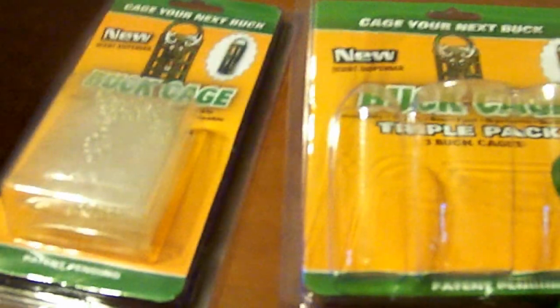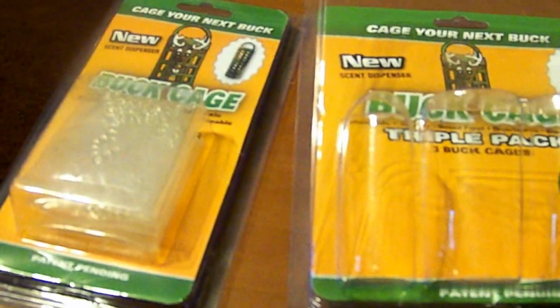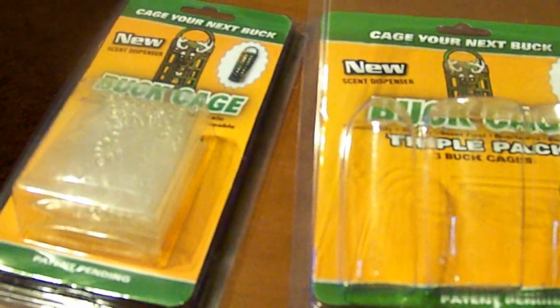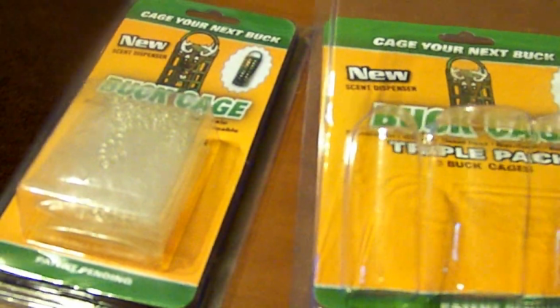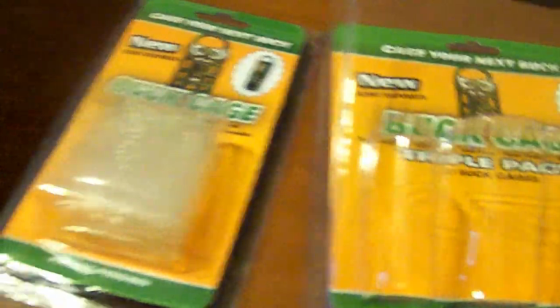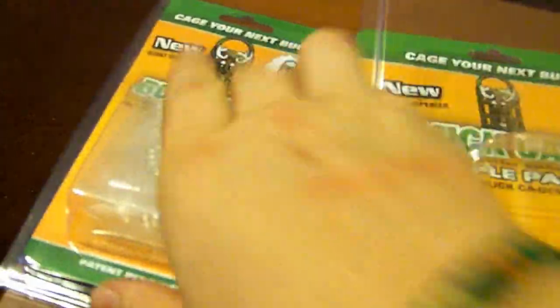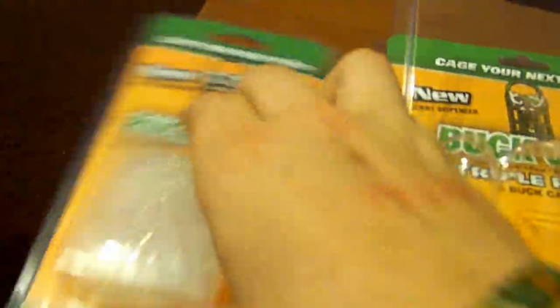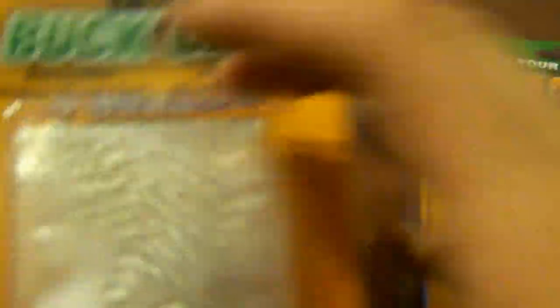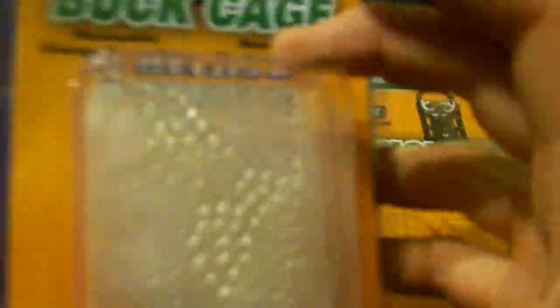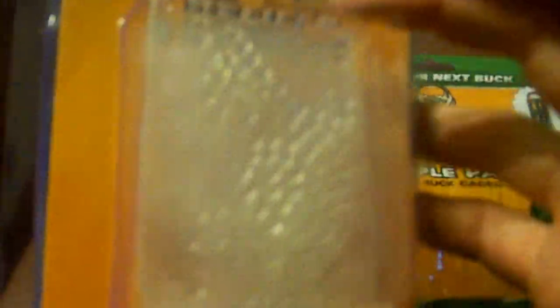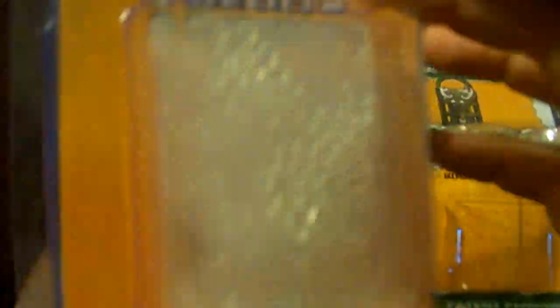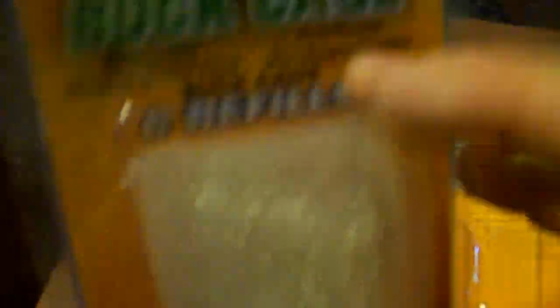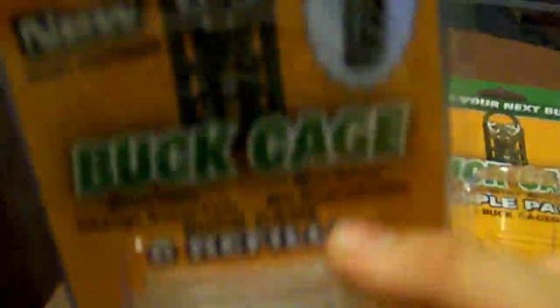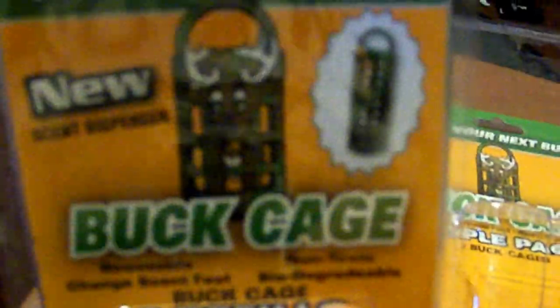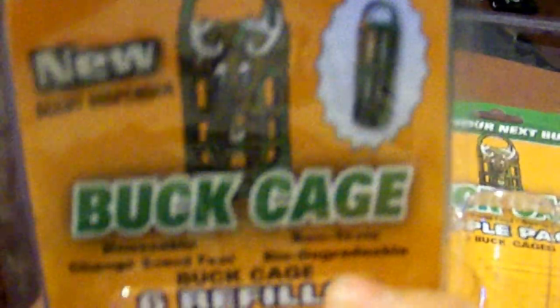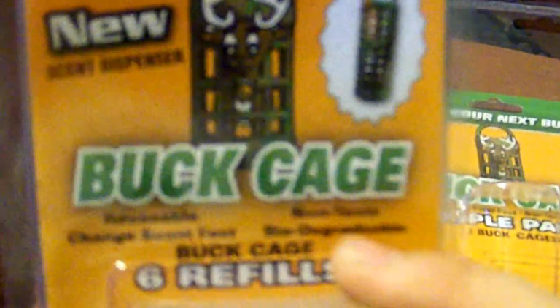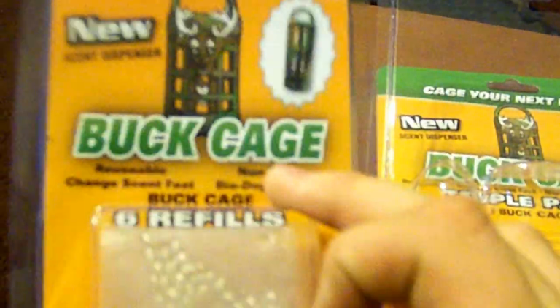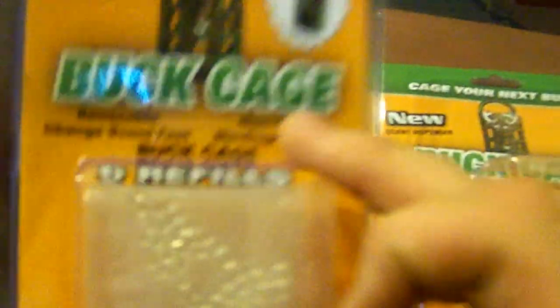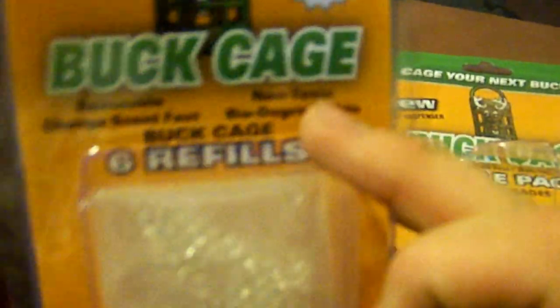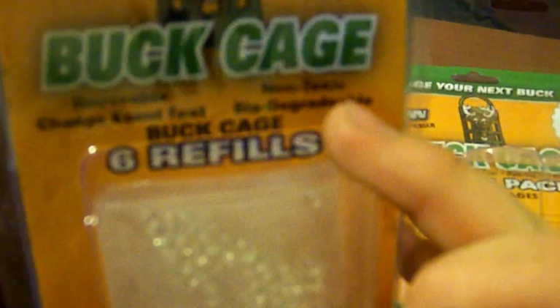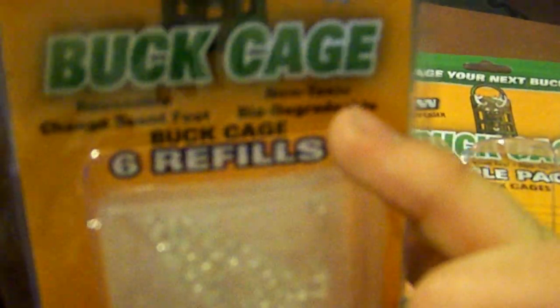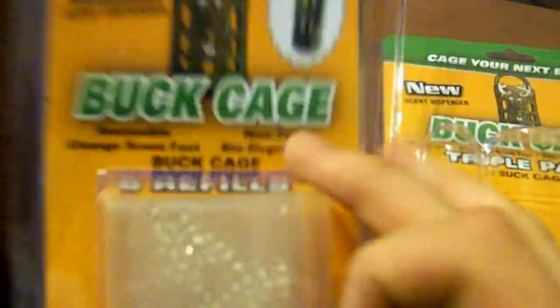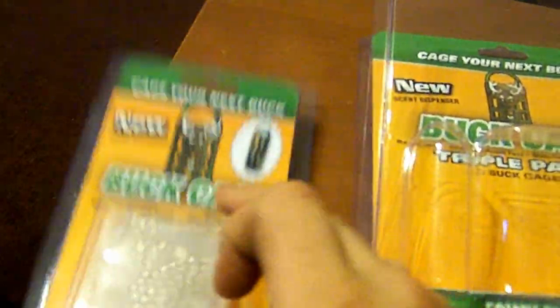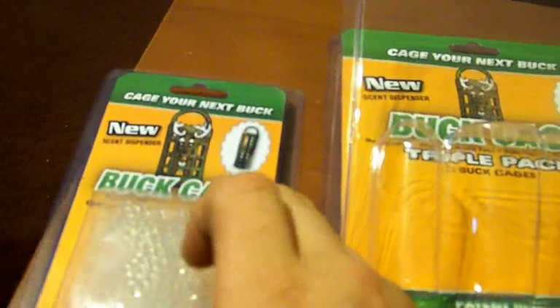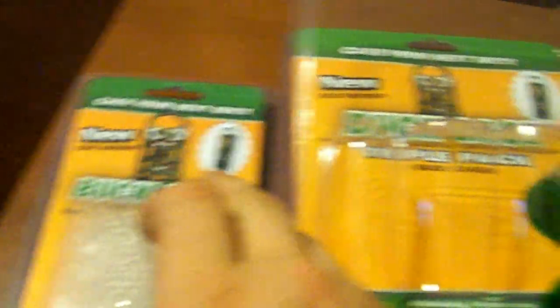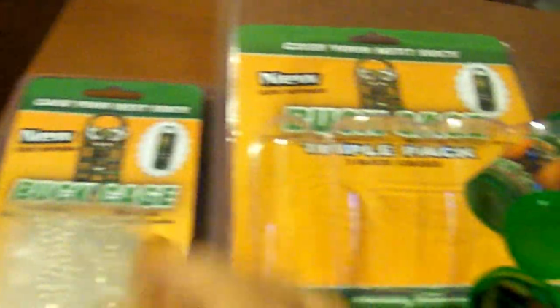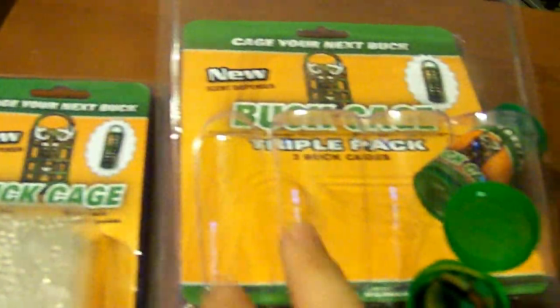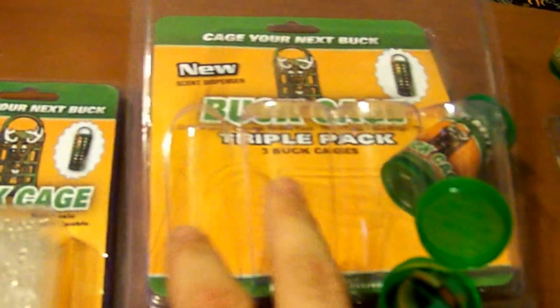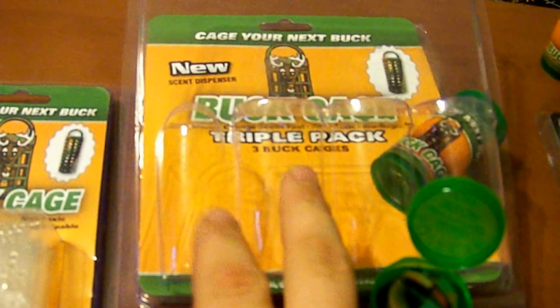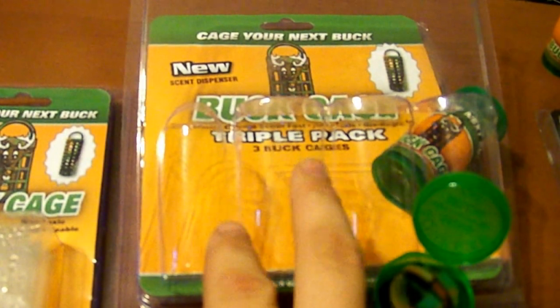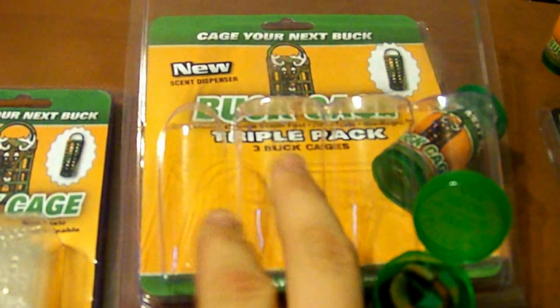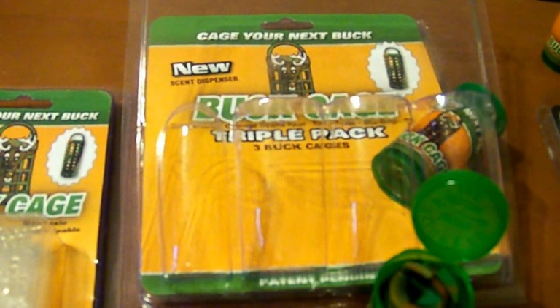These right here are refill packs. It comes with six refills, and I got the three-pack.